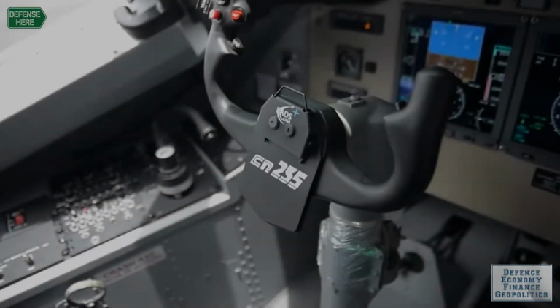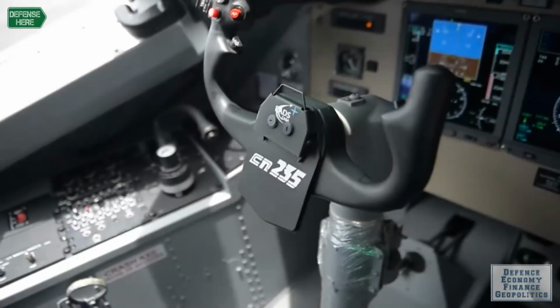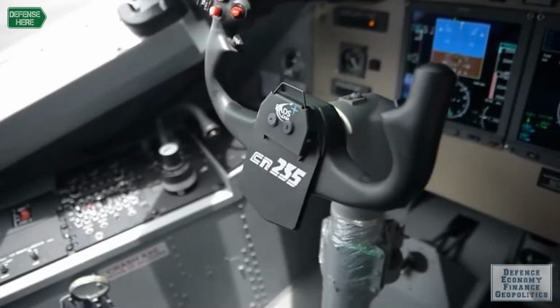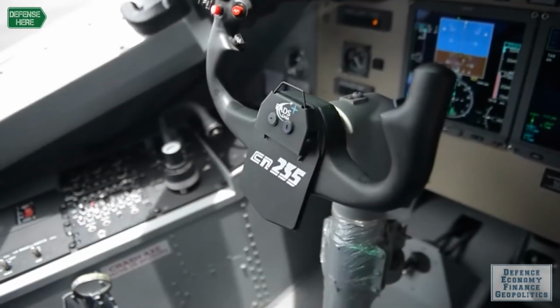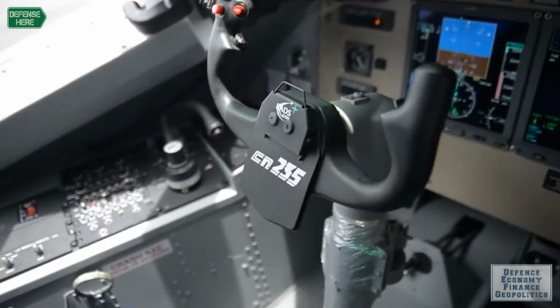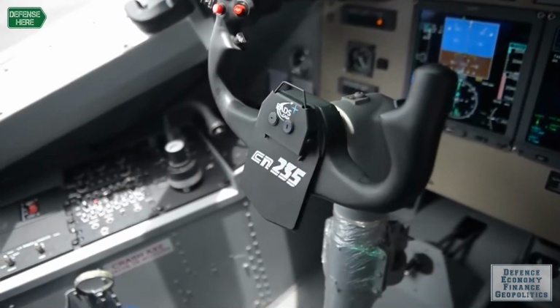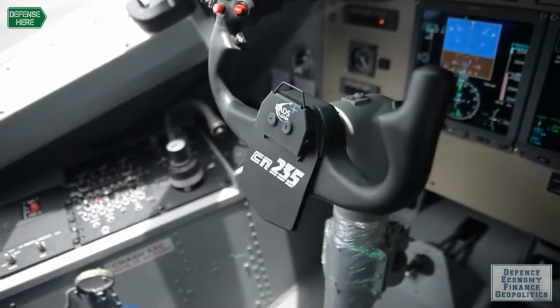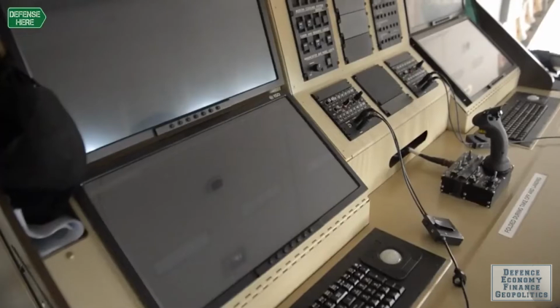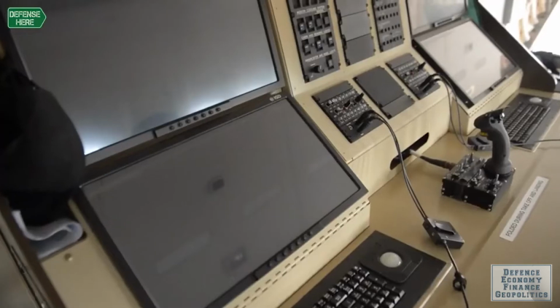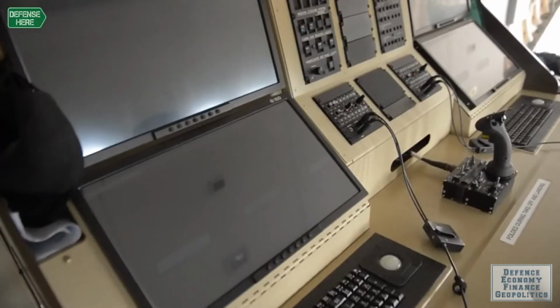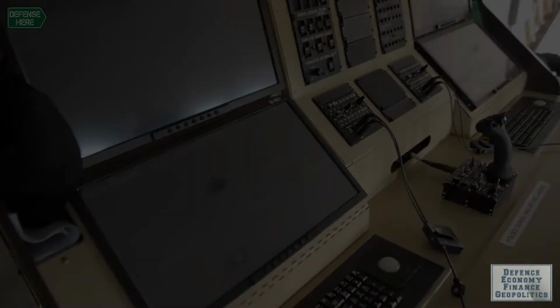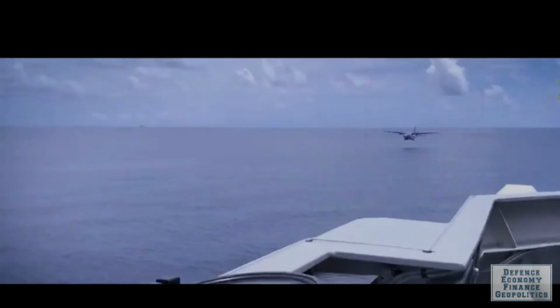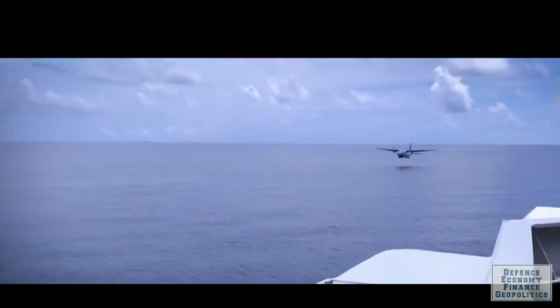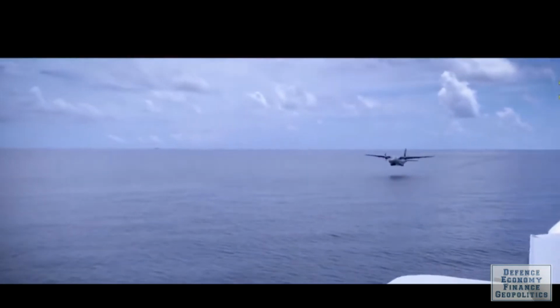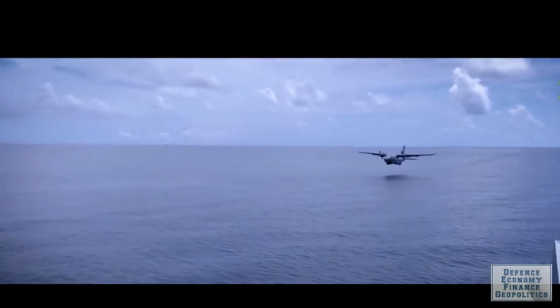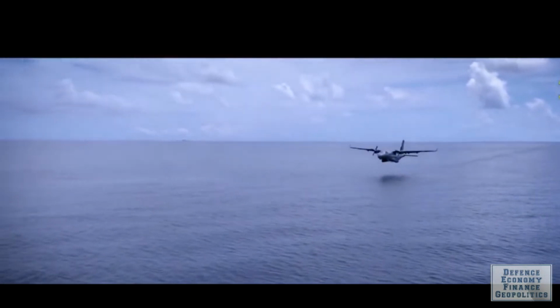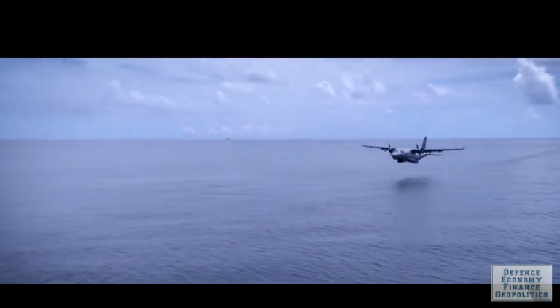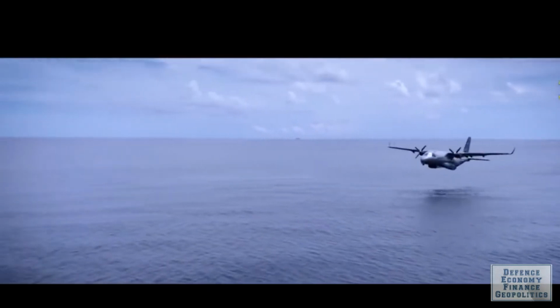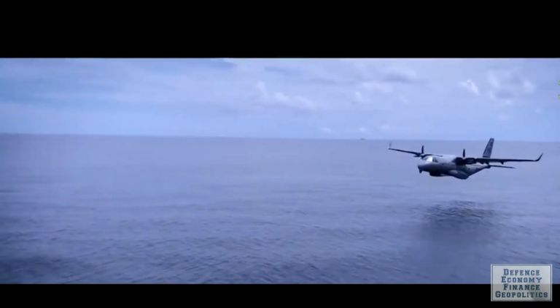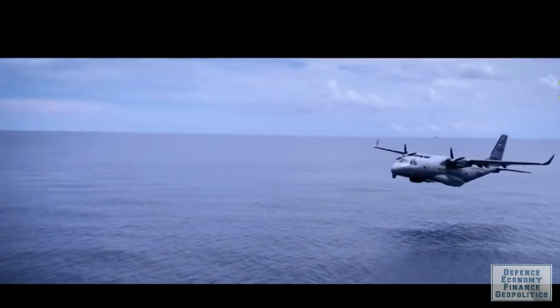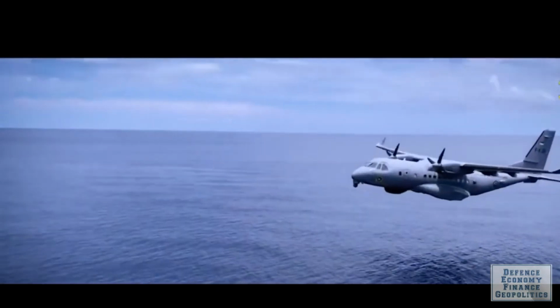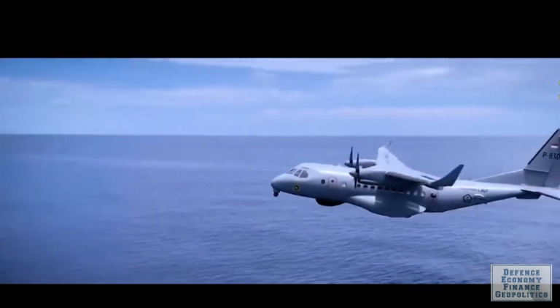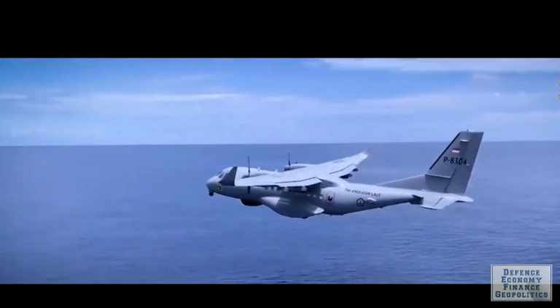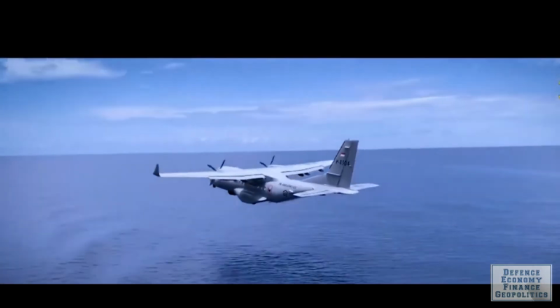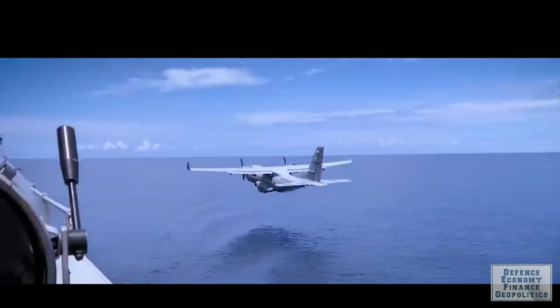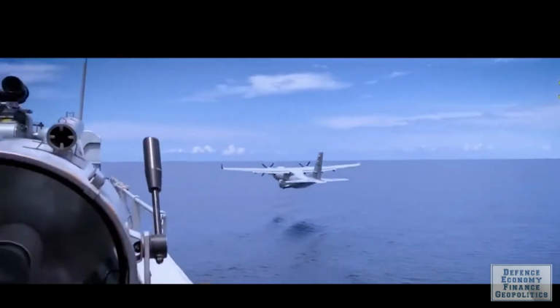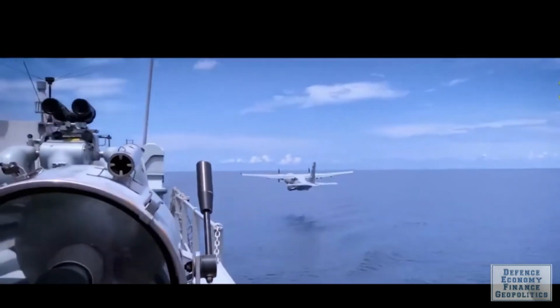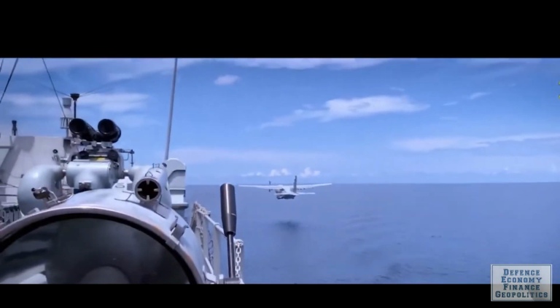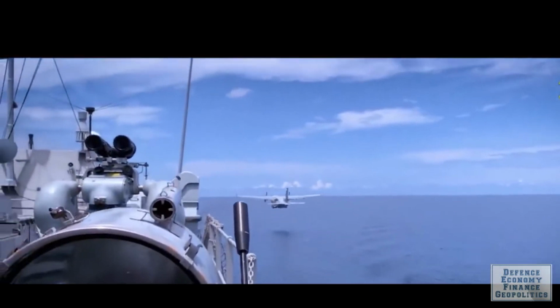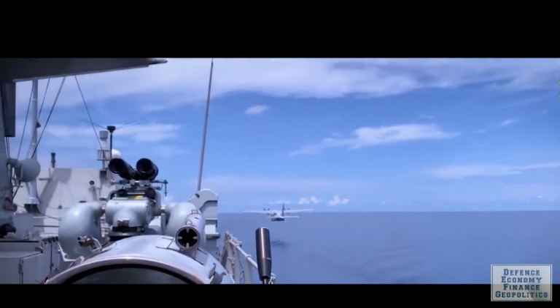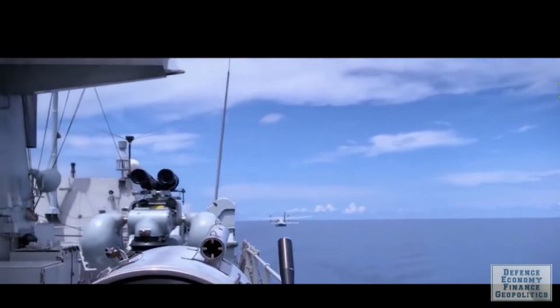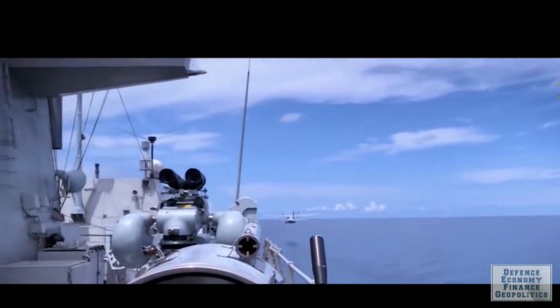The CN-235 is a medium-range twin-engine transport aircraft that was jointly developed by Airbus and Indonesian manufacturer Durjantara Indonesia as a regional airliner and military transport.